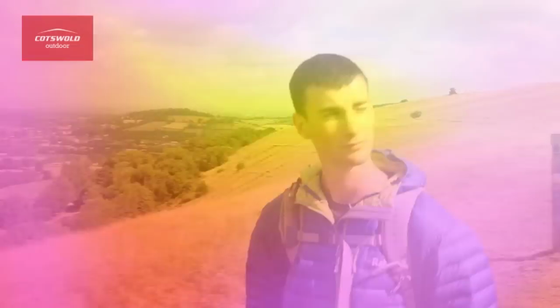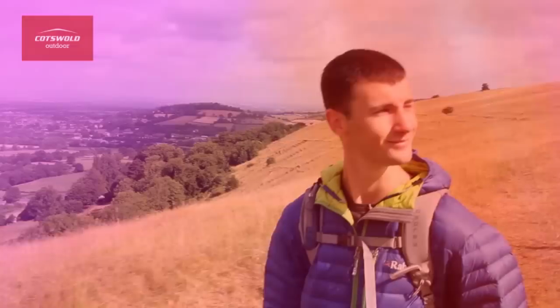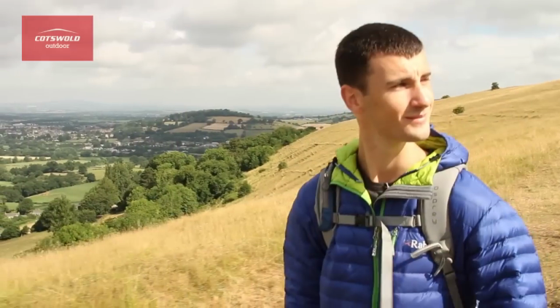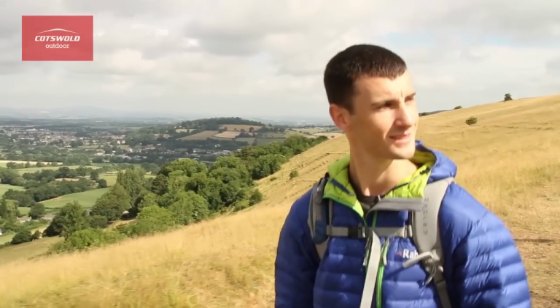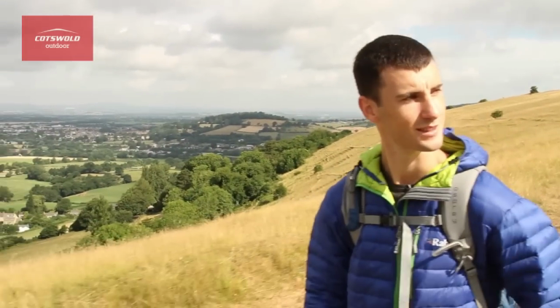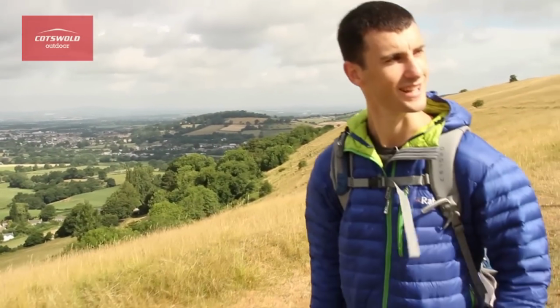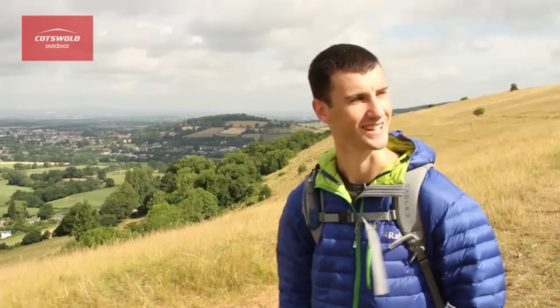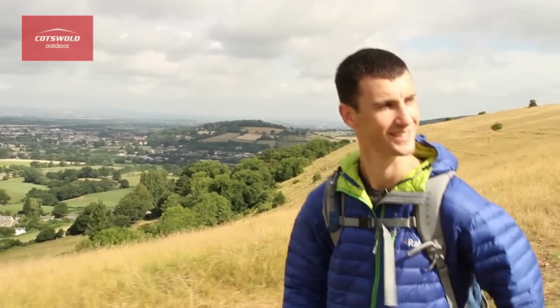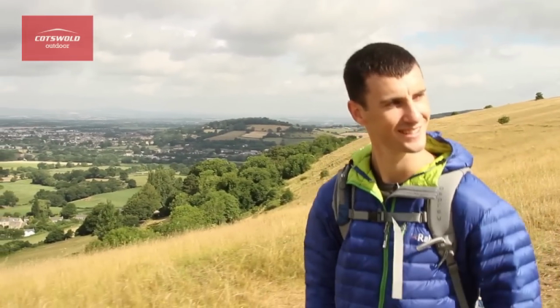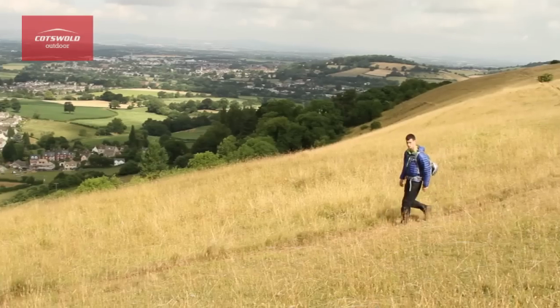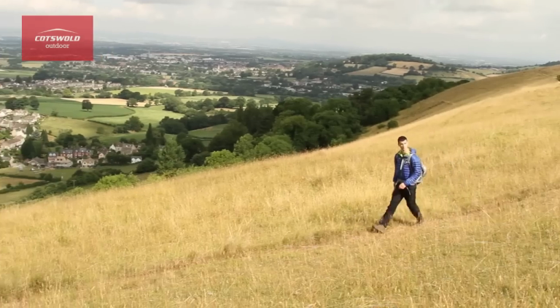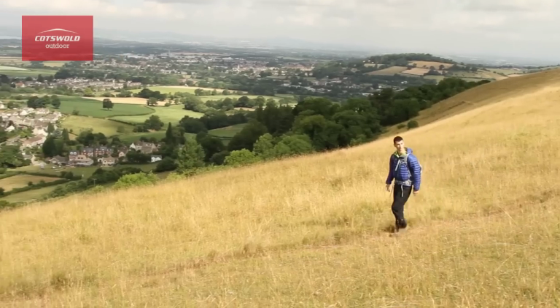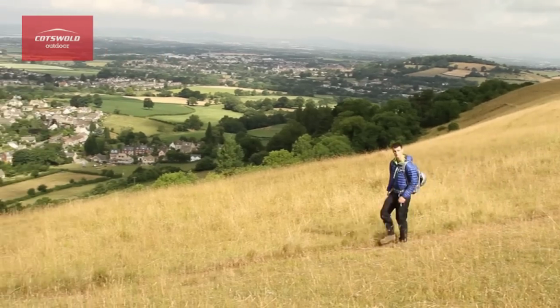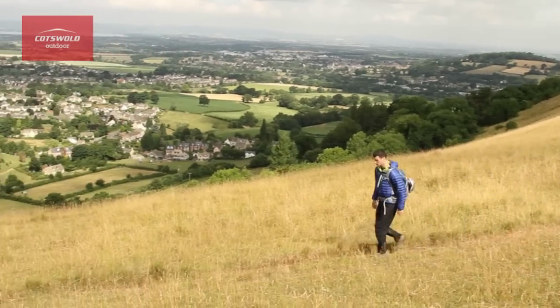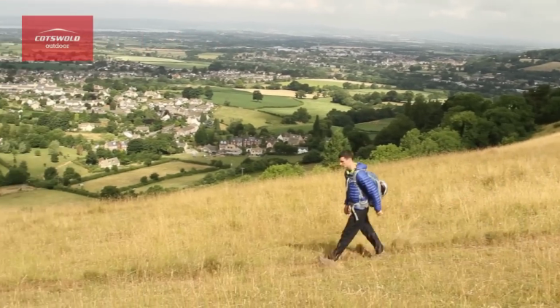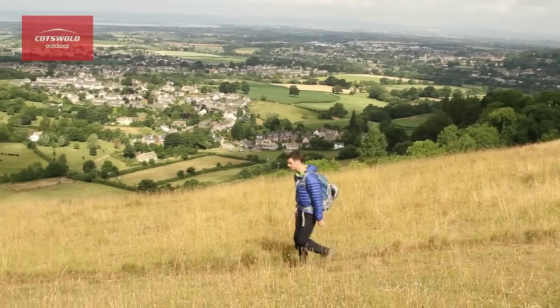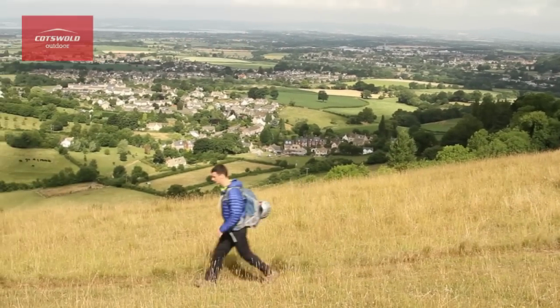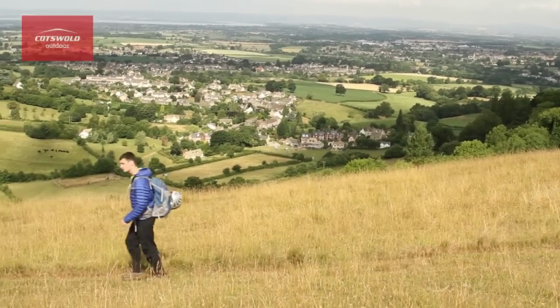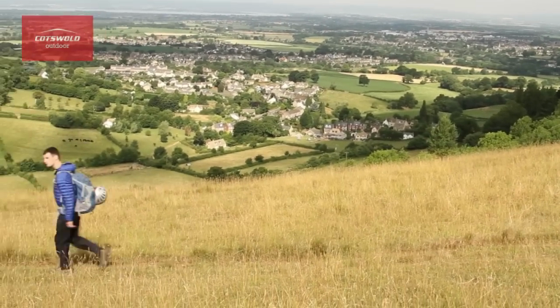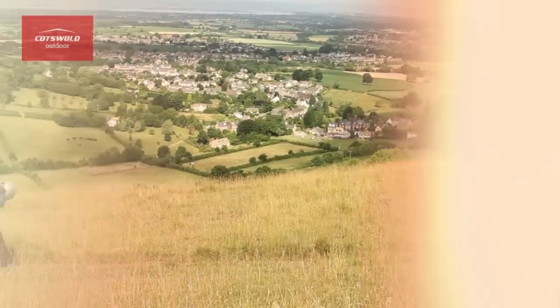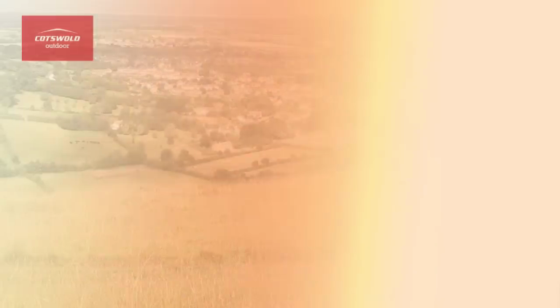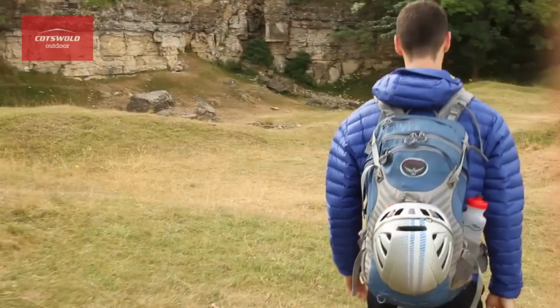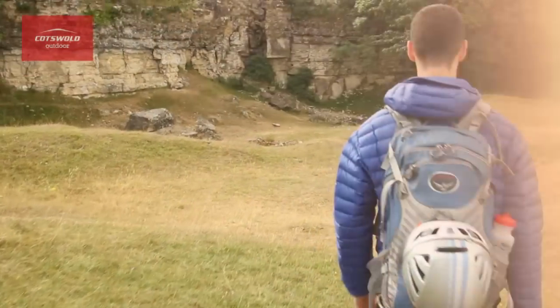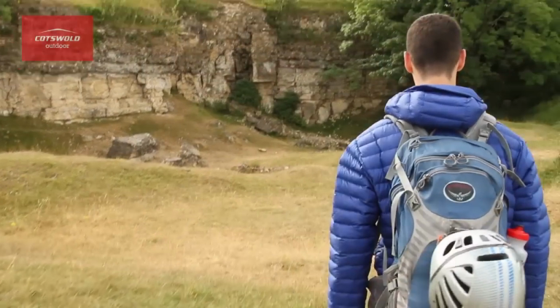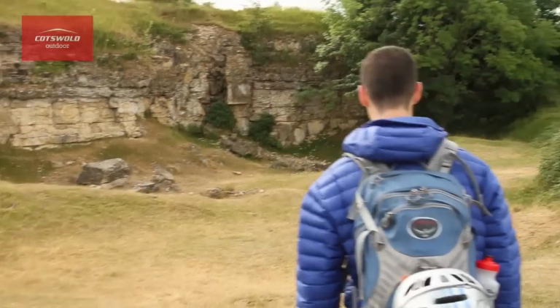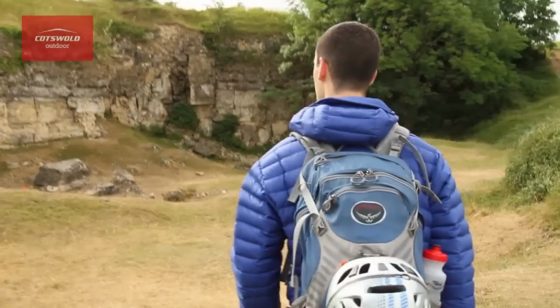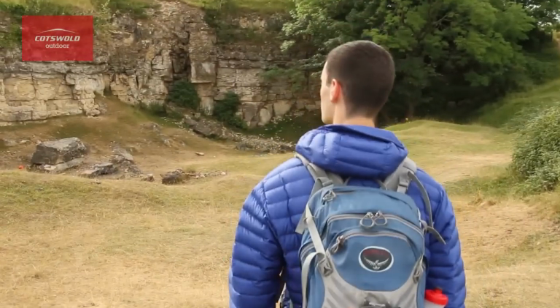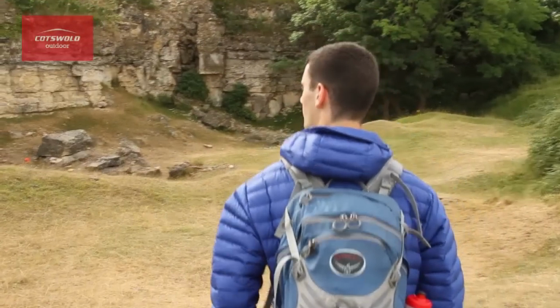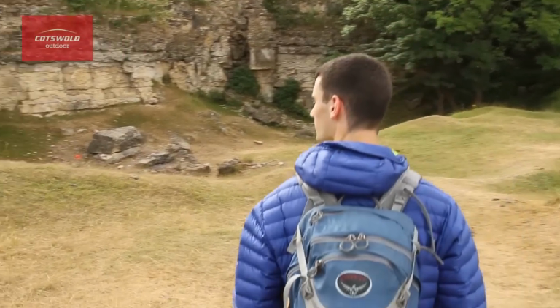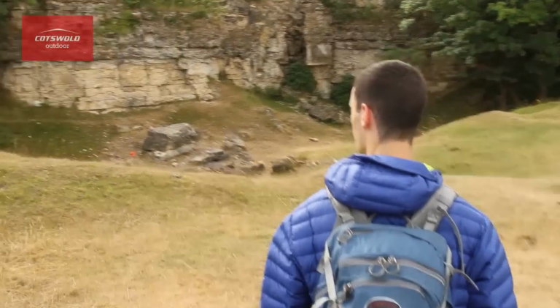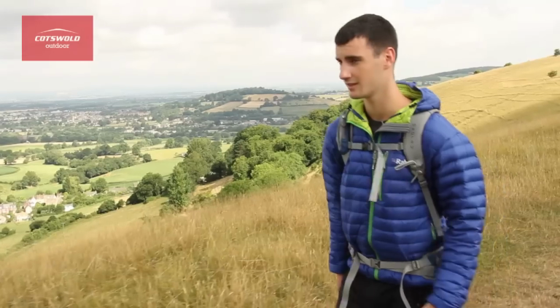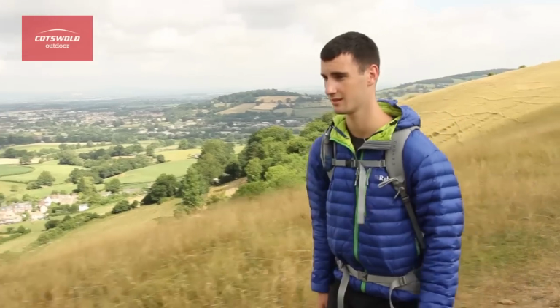The clean lines and simple design of the MicroLite Alpine makes it perfect for layering use for alpine adventures, but this versatile piece is equally at home backpacking or on day-to-day use.